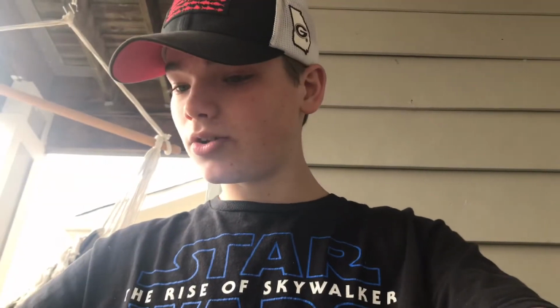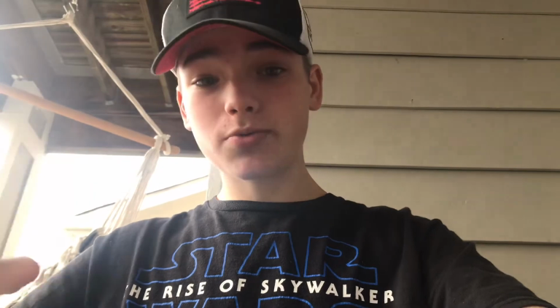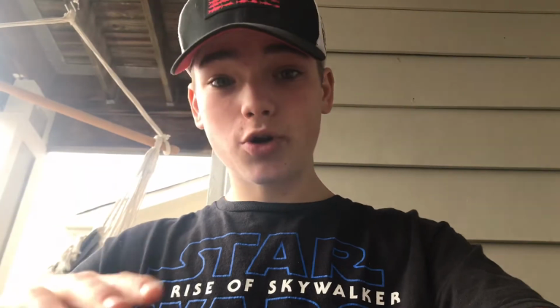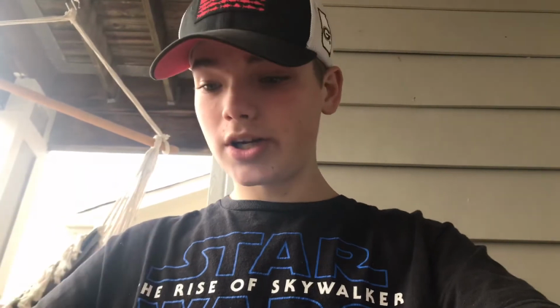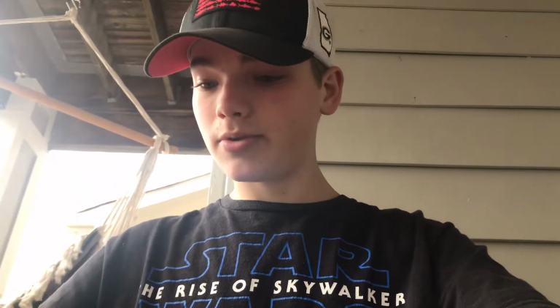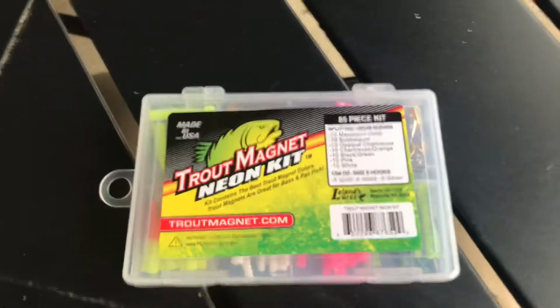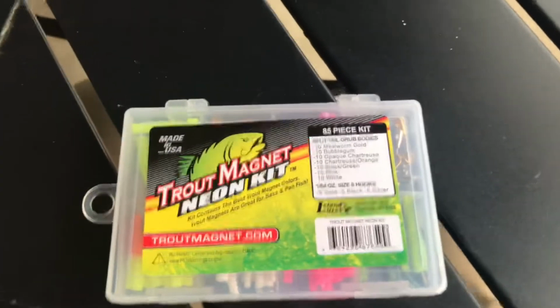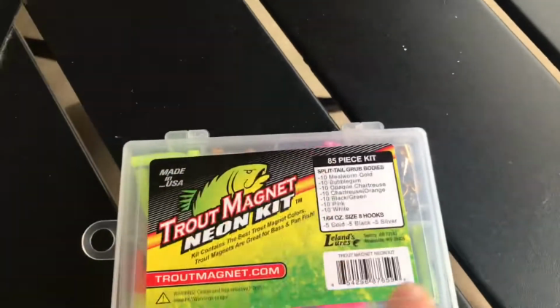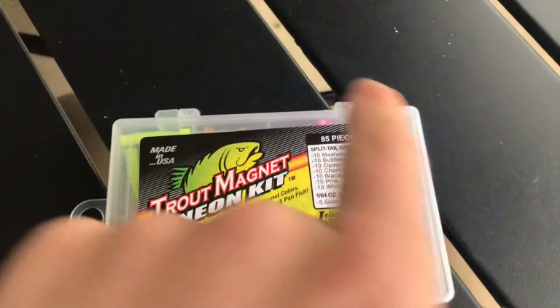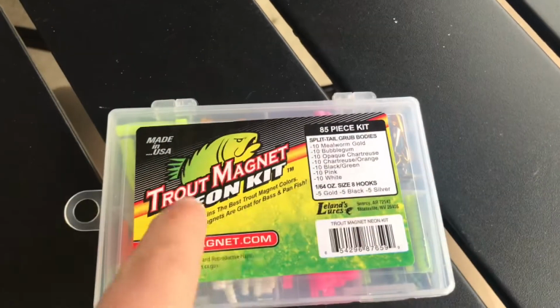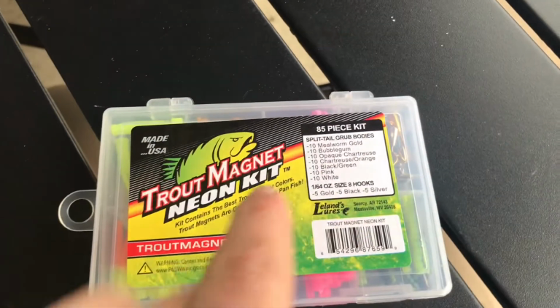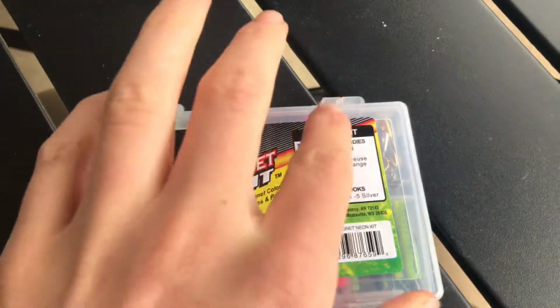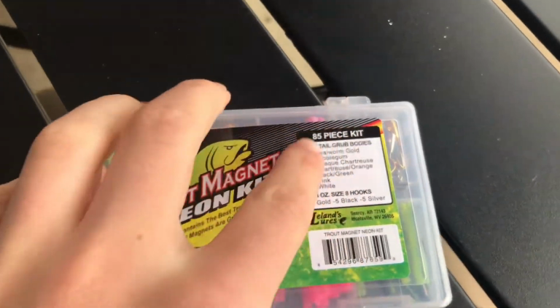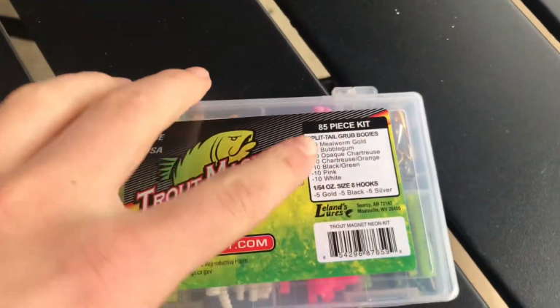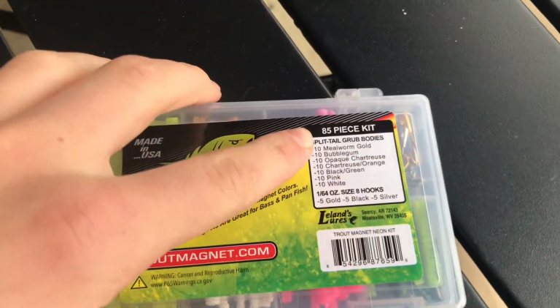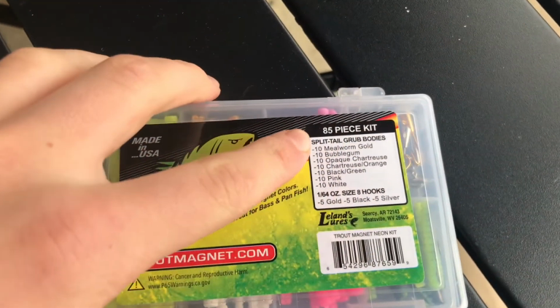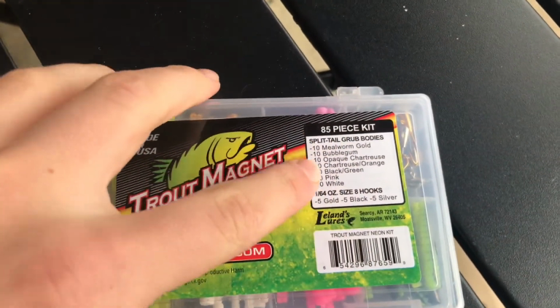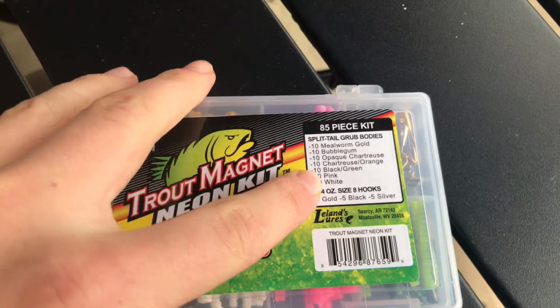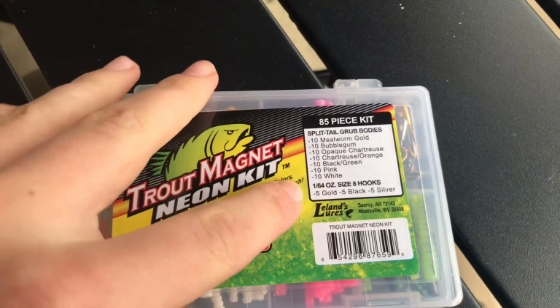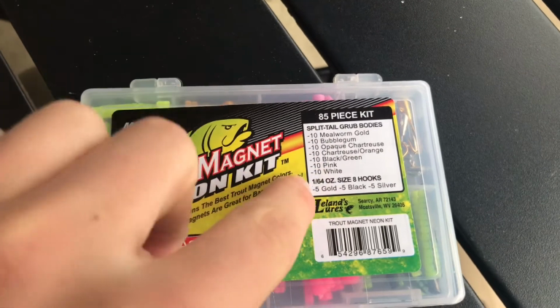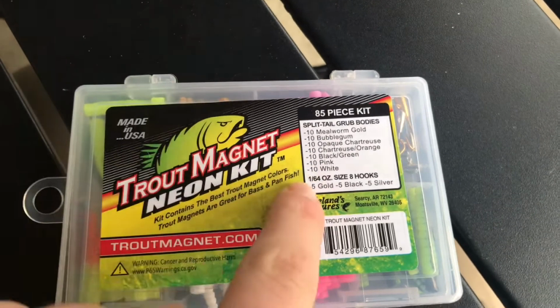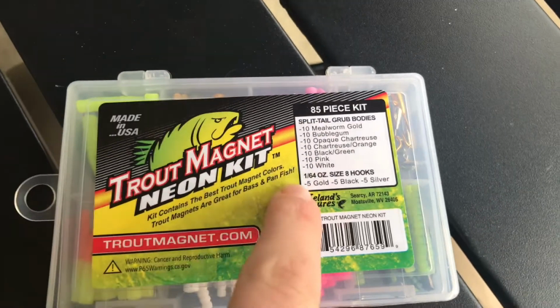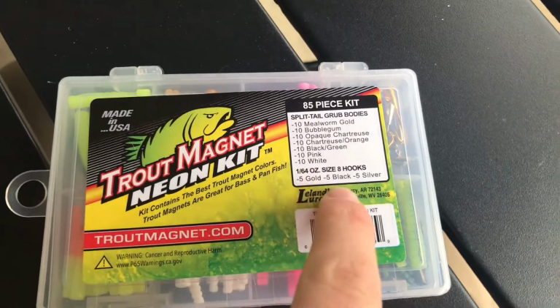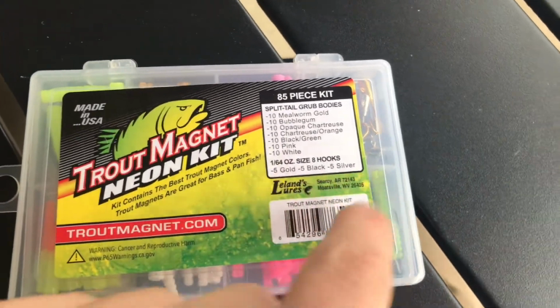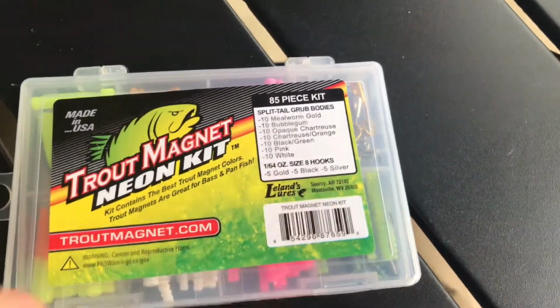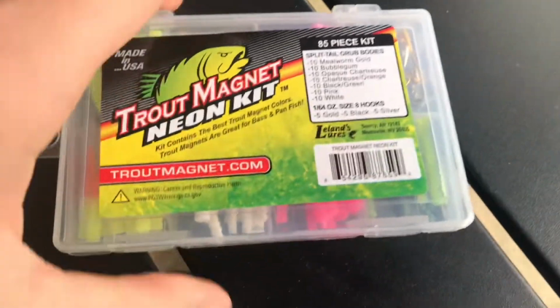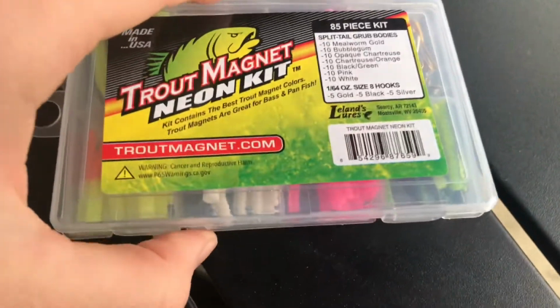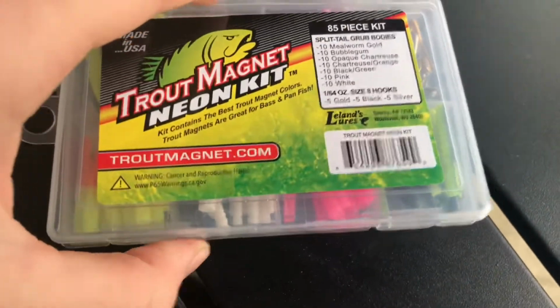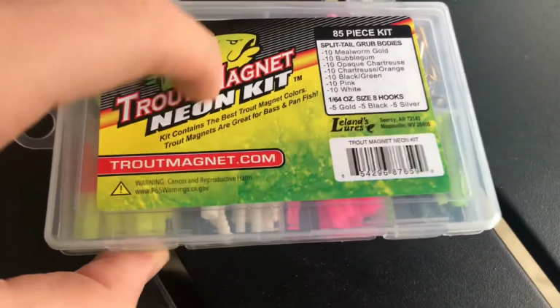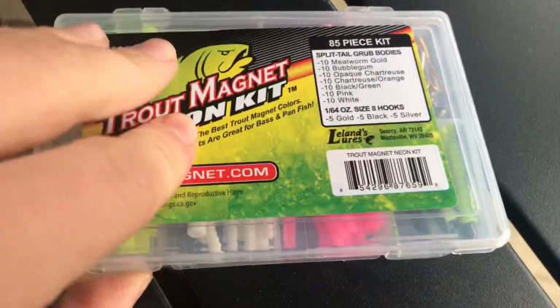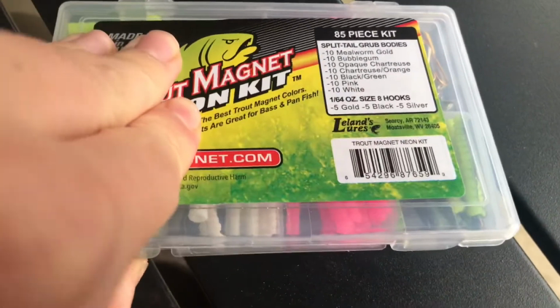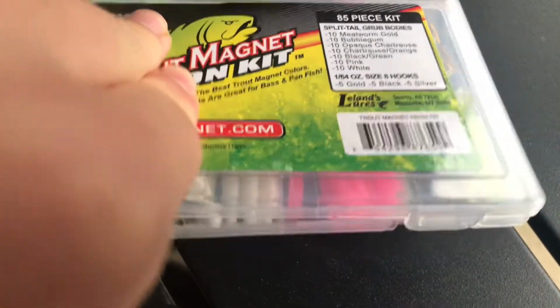So first we're going to open it up. At first glance you see these colors, and it tells you what you got. You got 10 of 7 colors and then 5 of each jig head. And we're going to open it up.